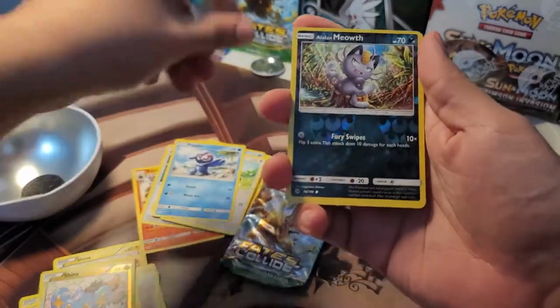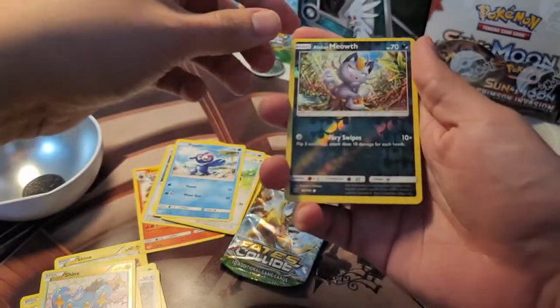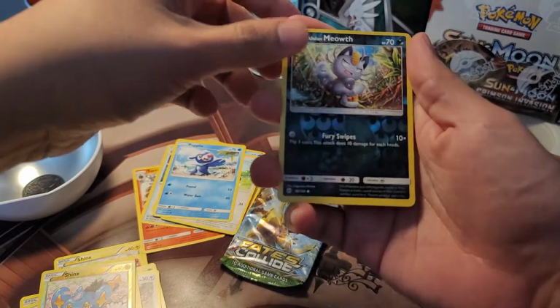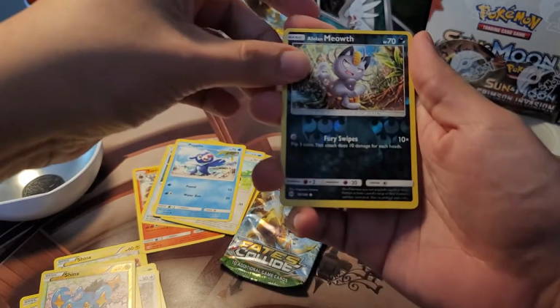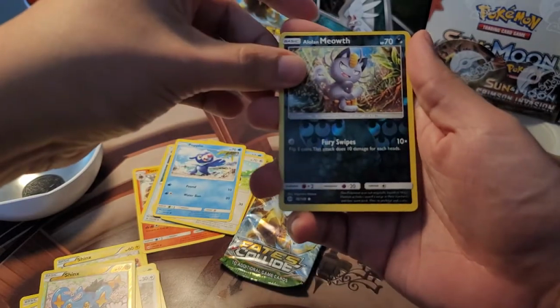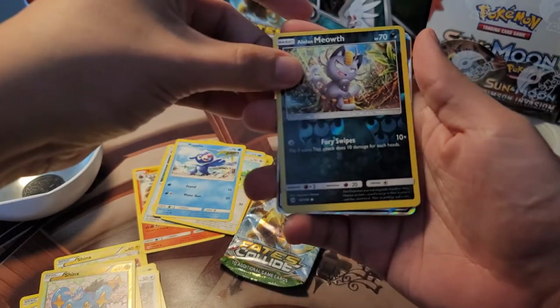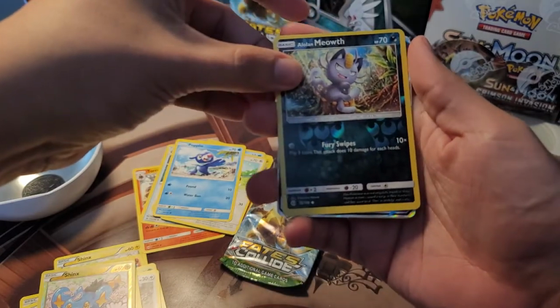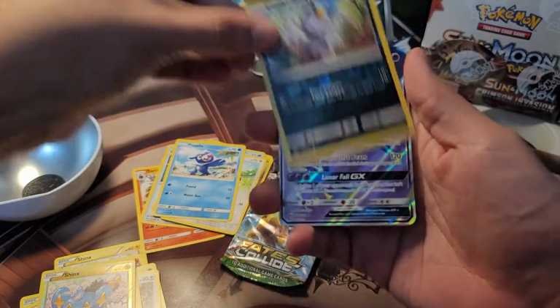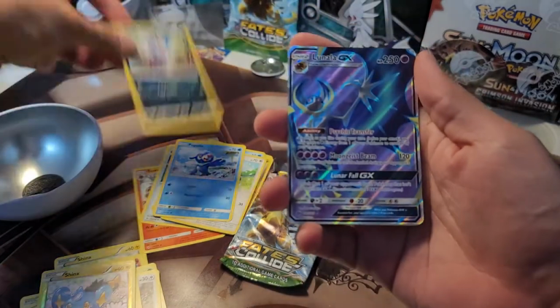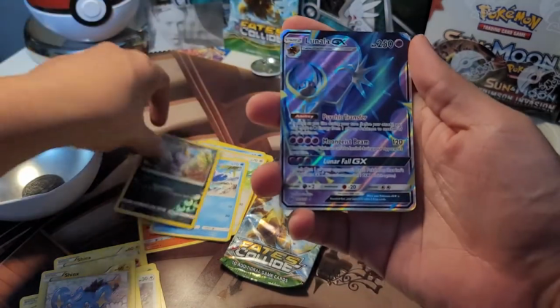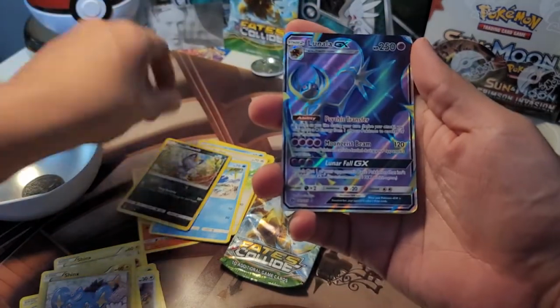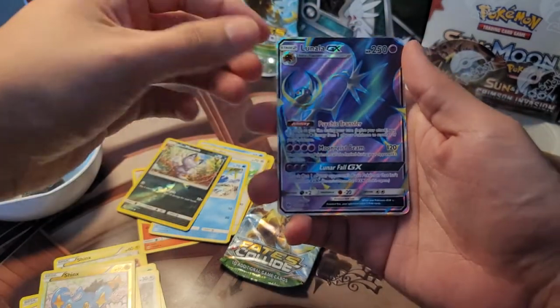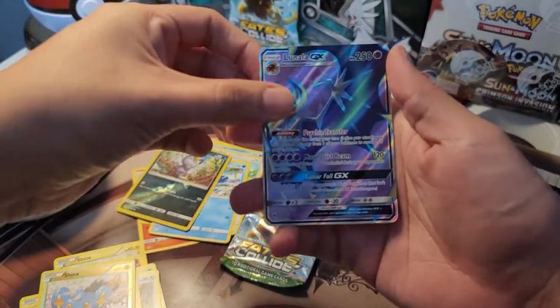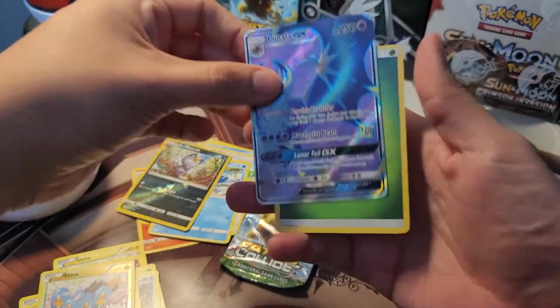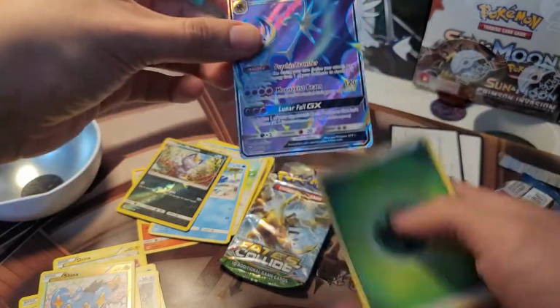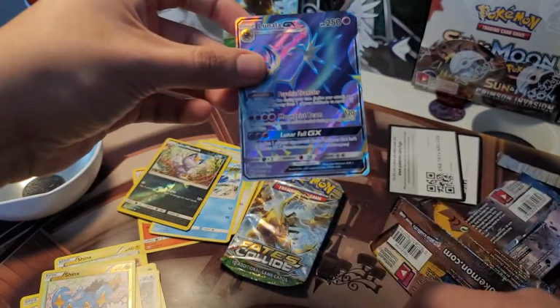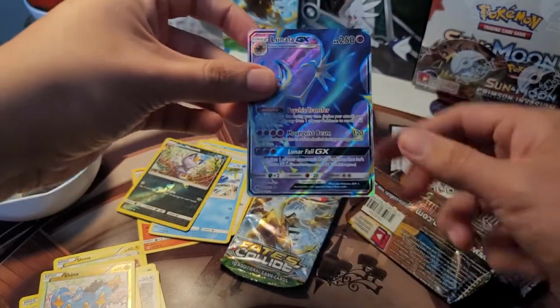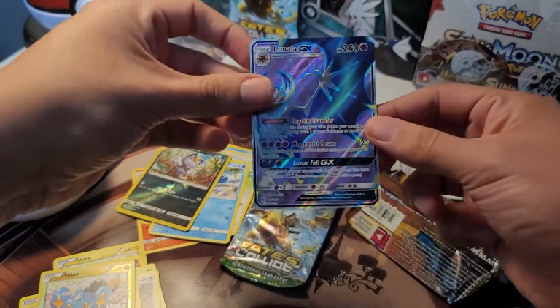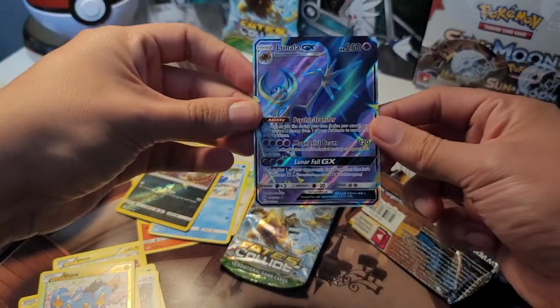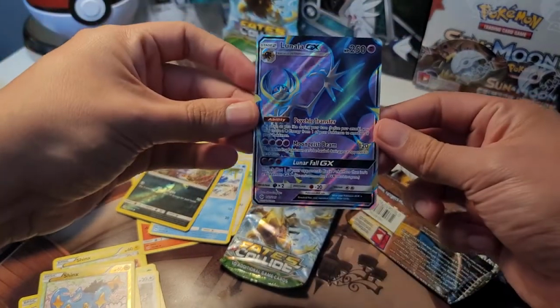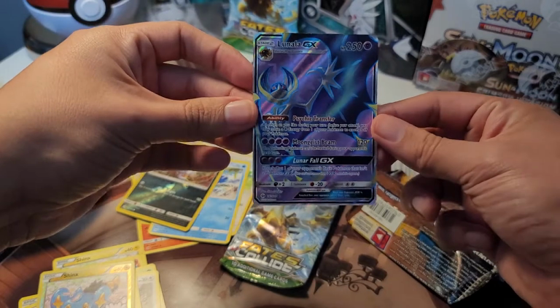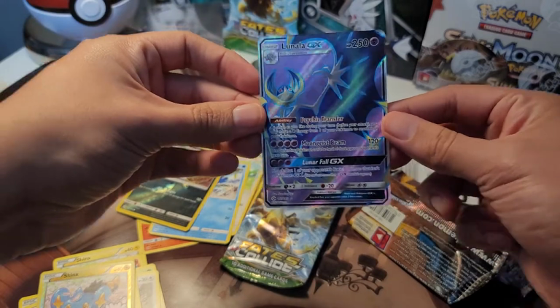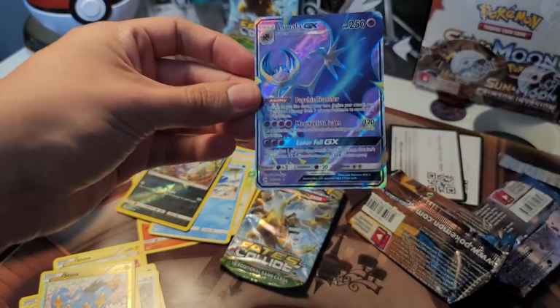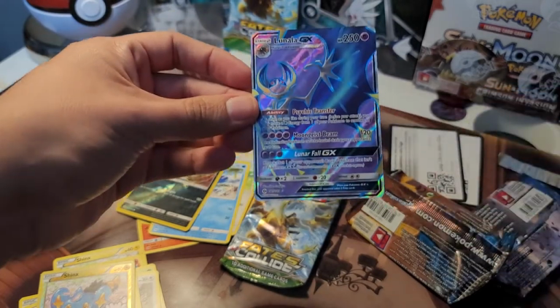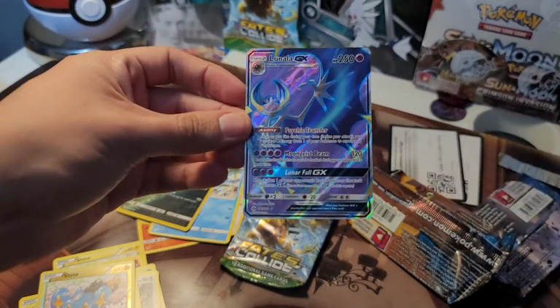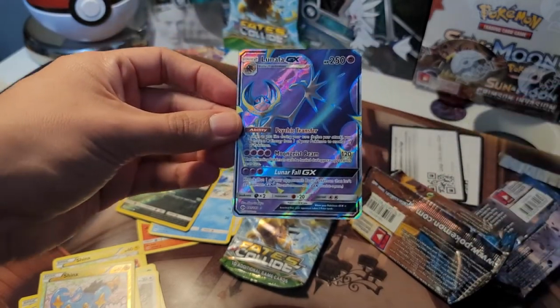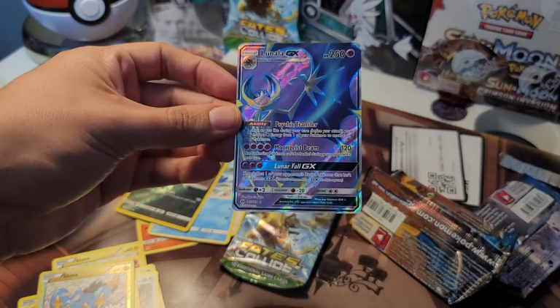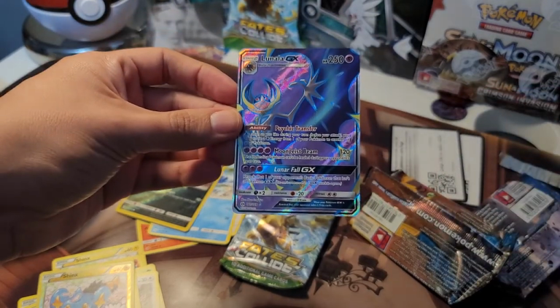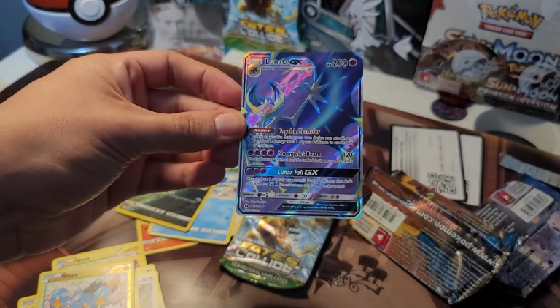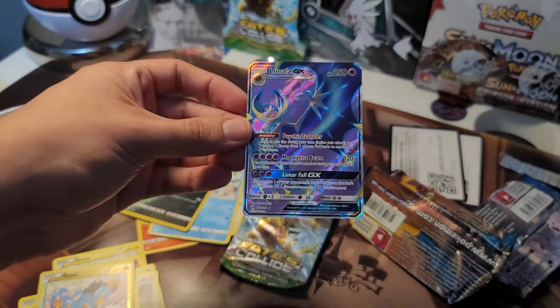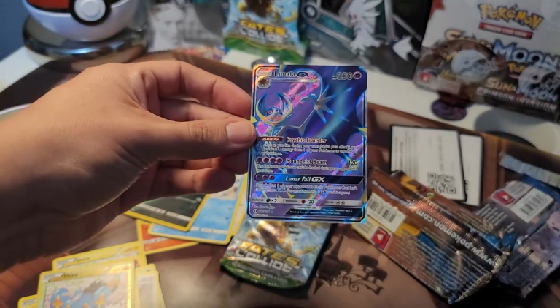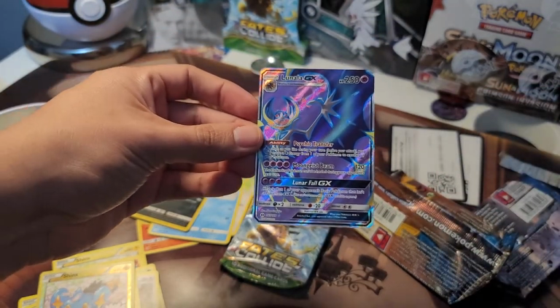Also a Gloweo, a little Meowth, and a Lunala! That's a cool card — hell yeah, beautiful card. You need to sleeve that actually.